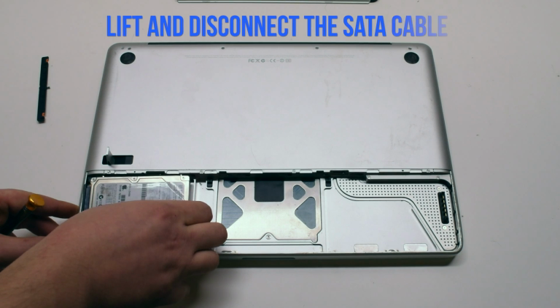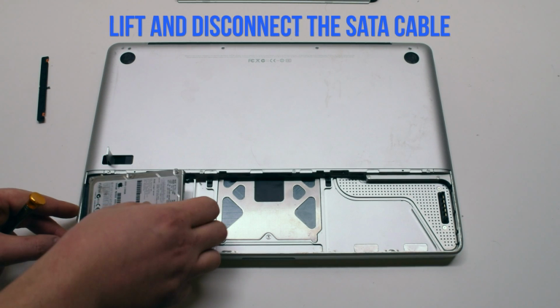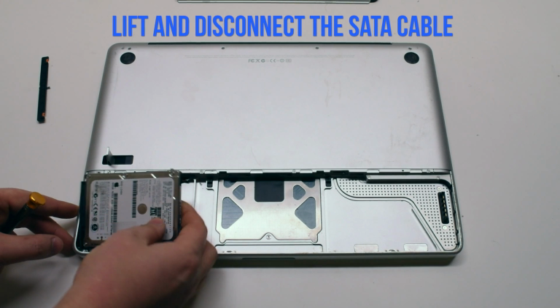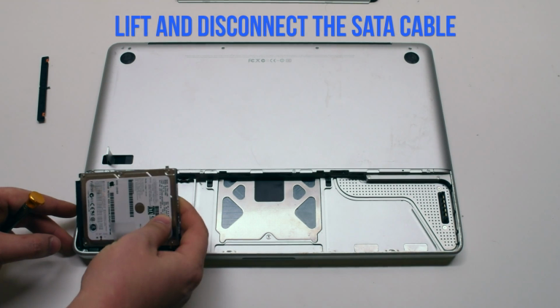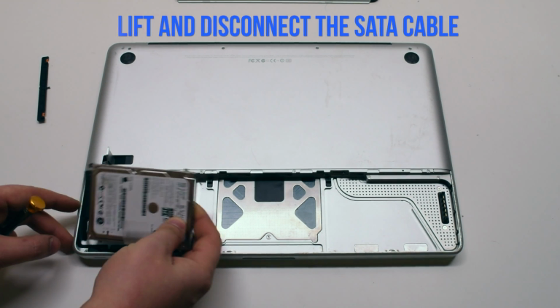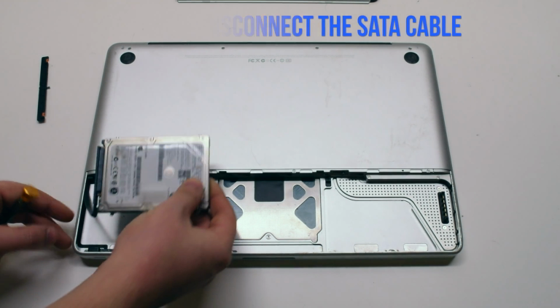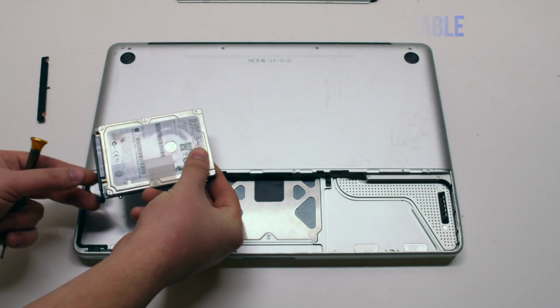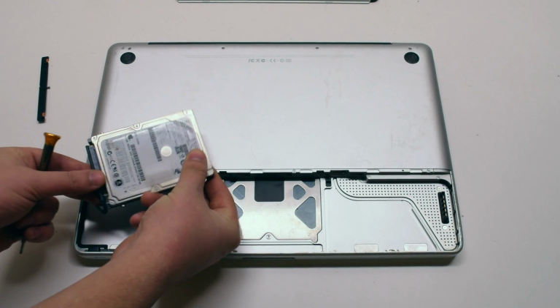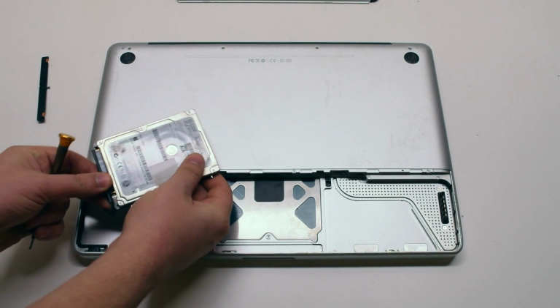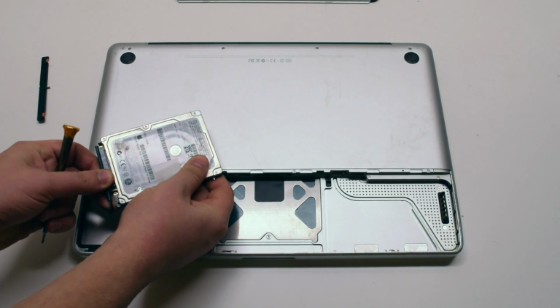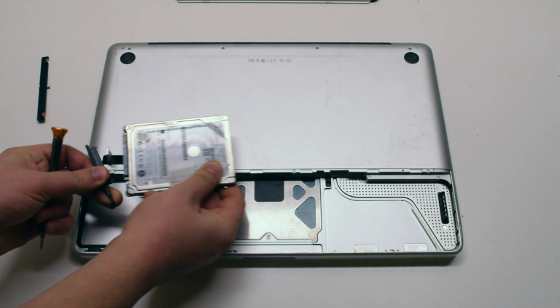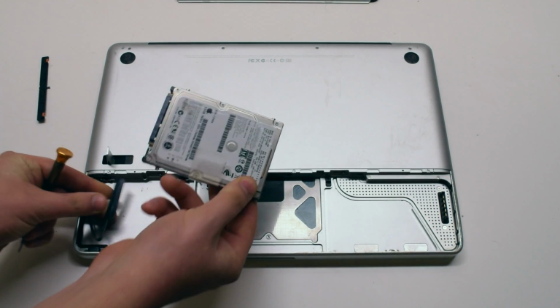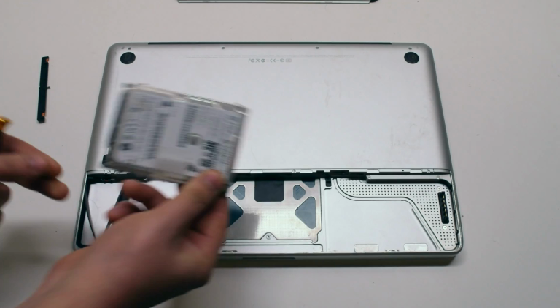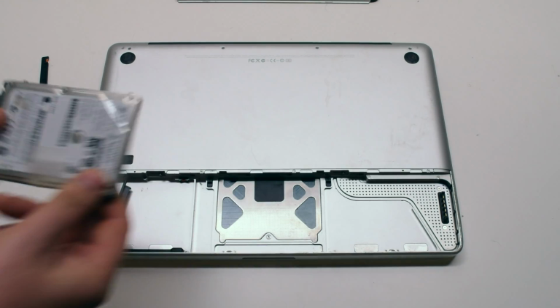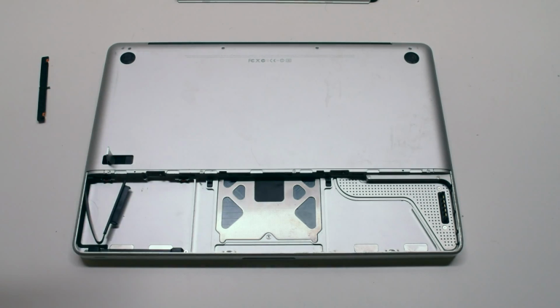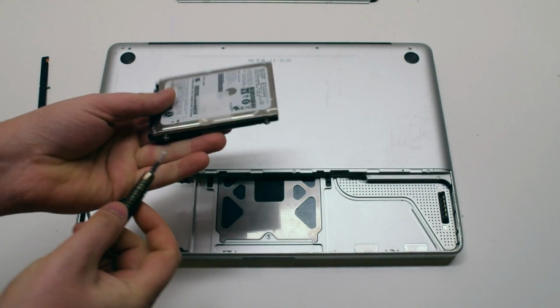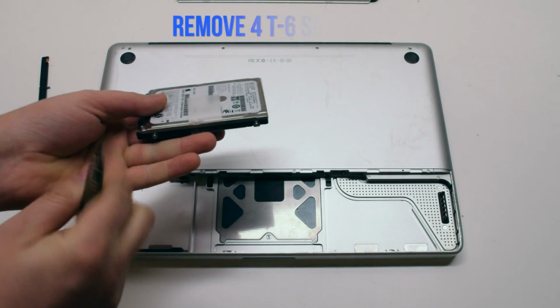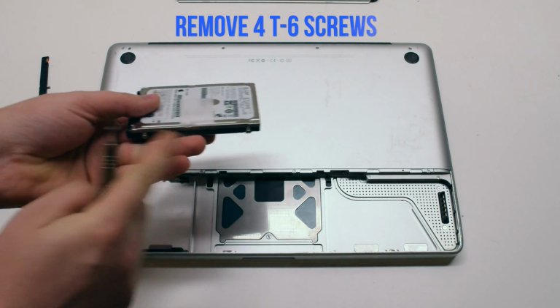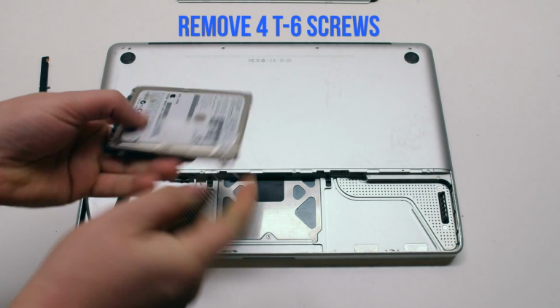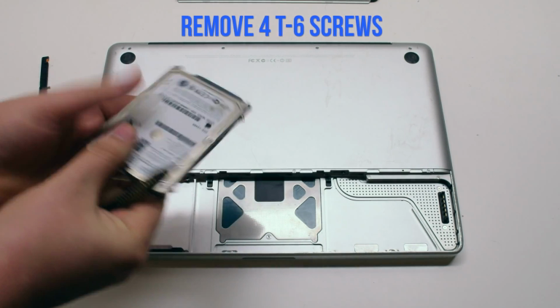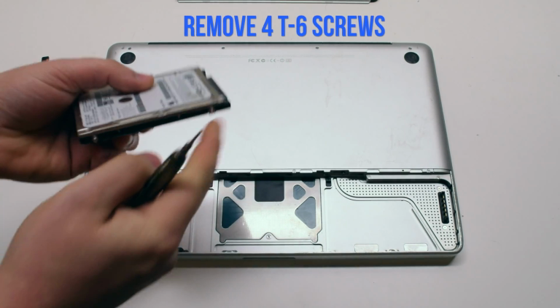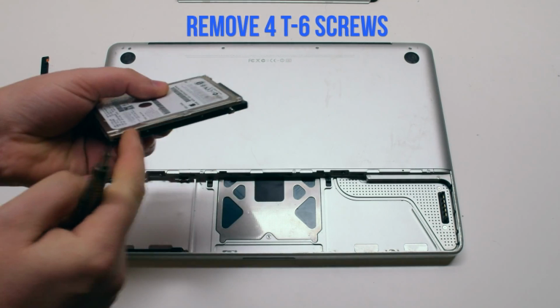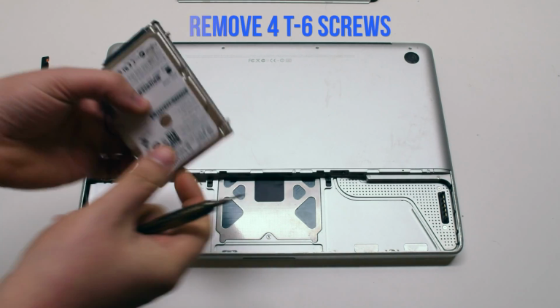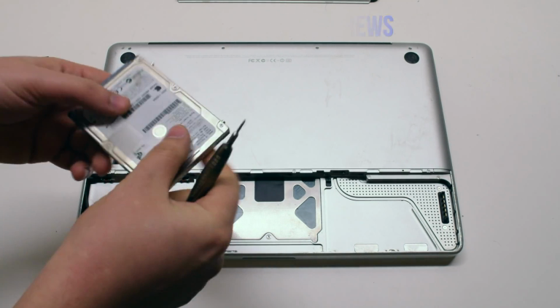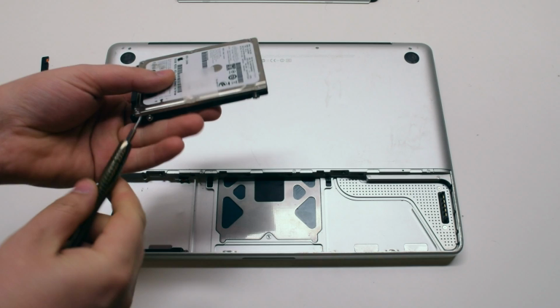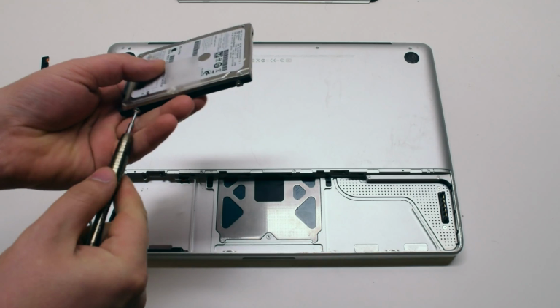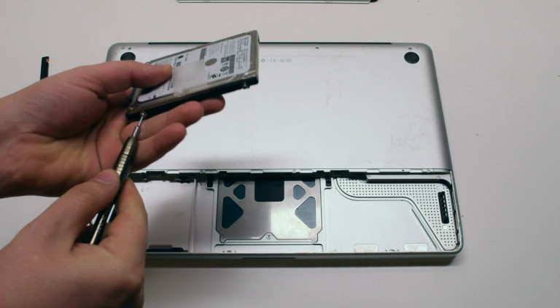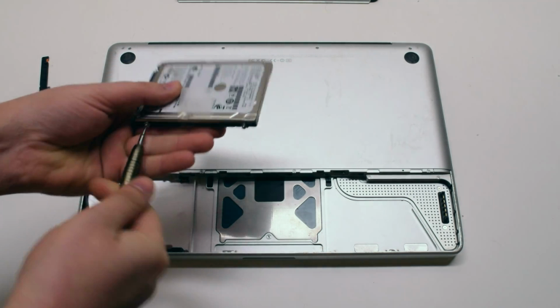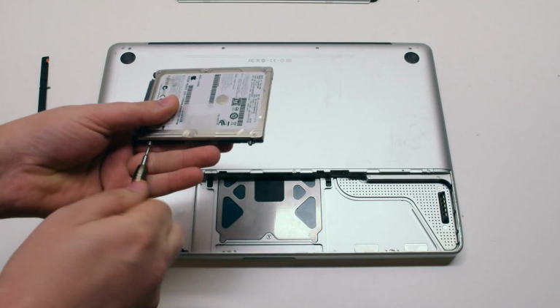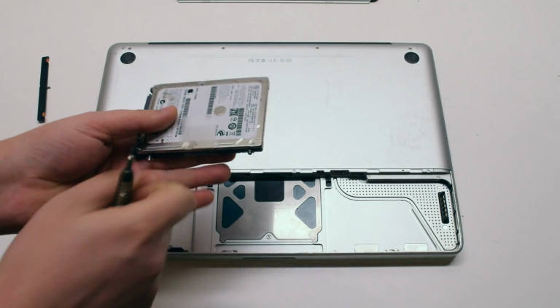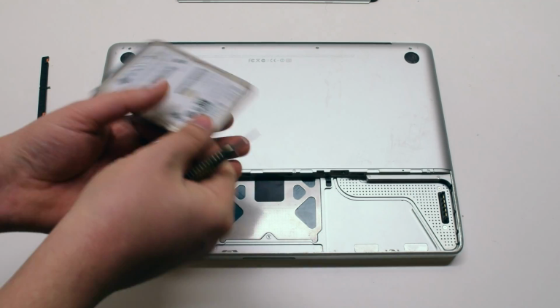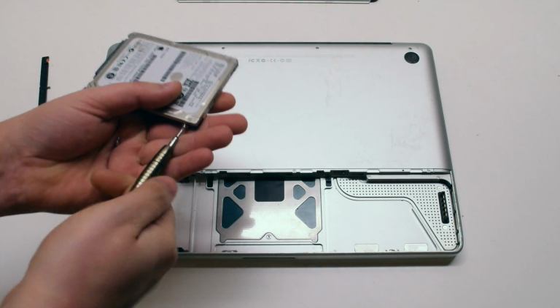Lift up the drive at an angle. Disconnect the SATA connection. Remove the four T6 screws on each corner of the hard drive — we'll need to transfer these.